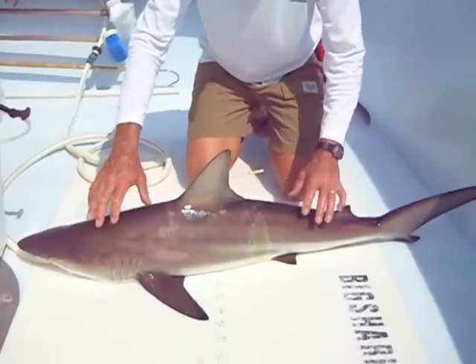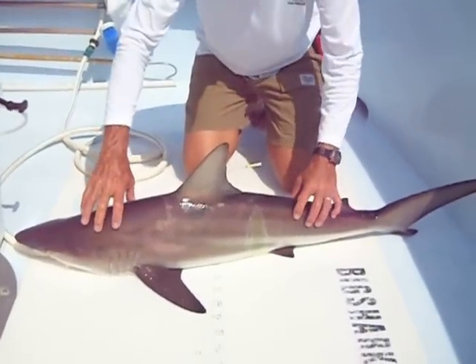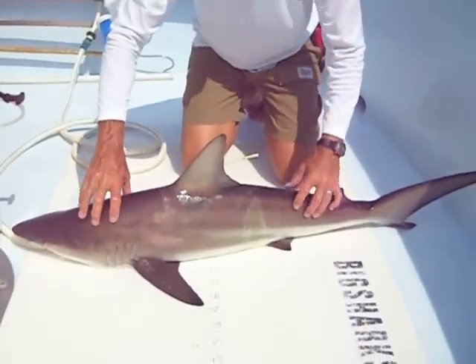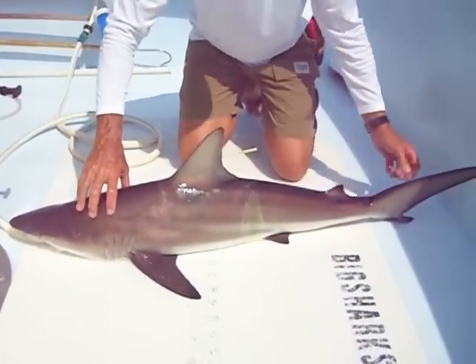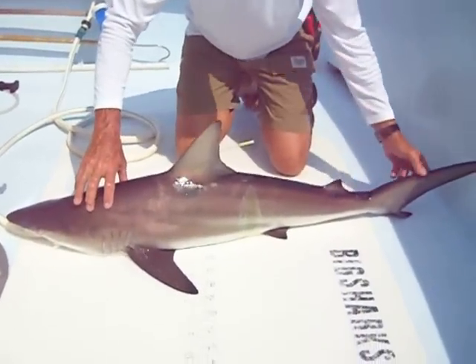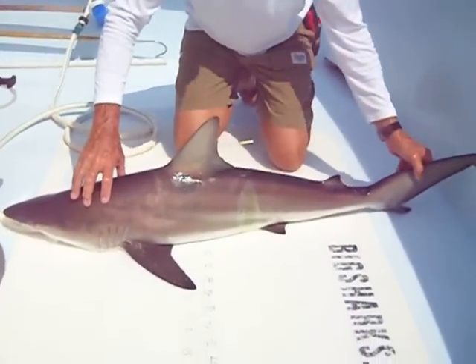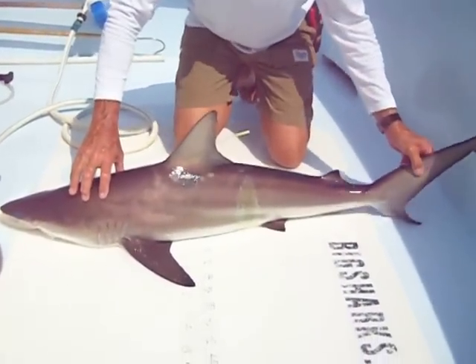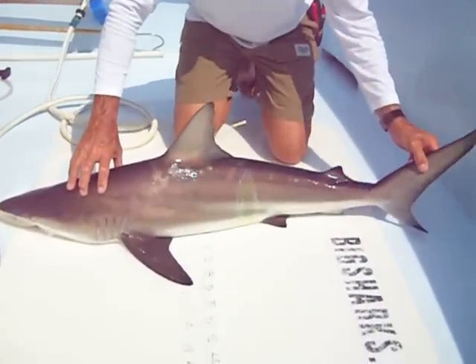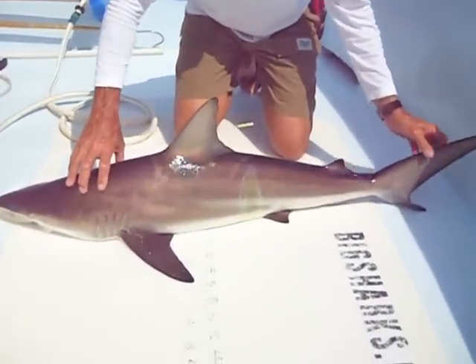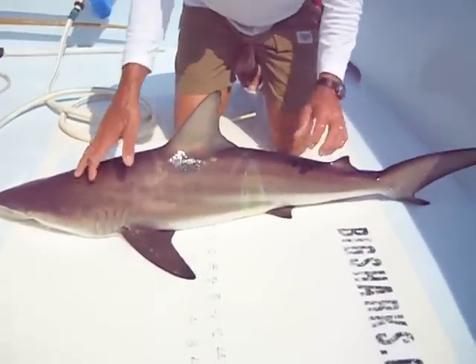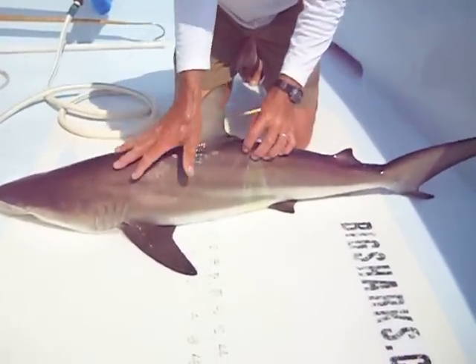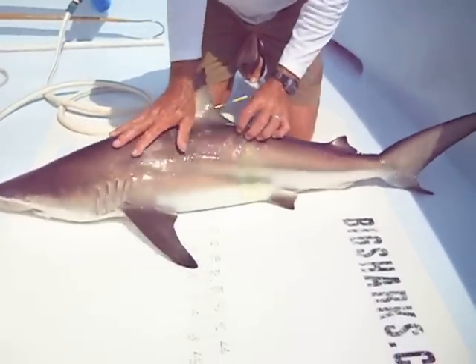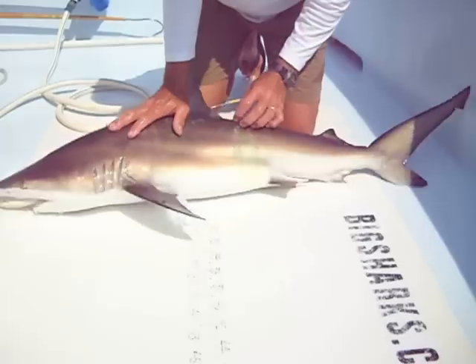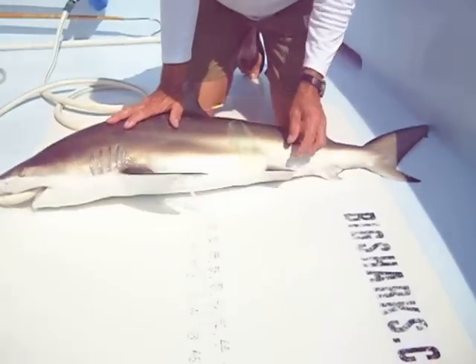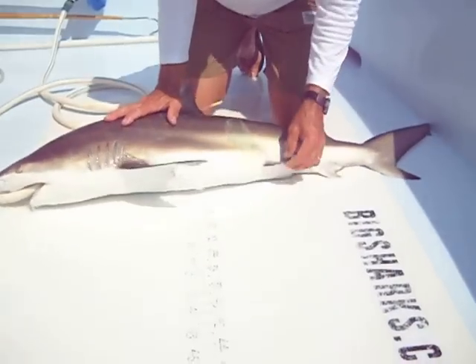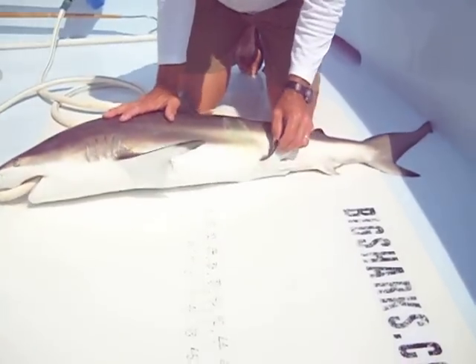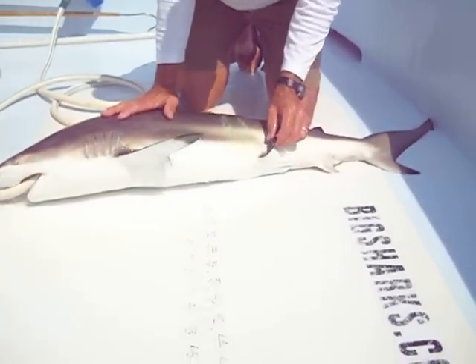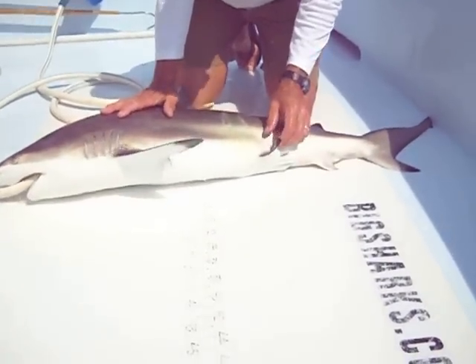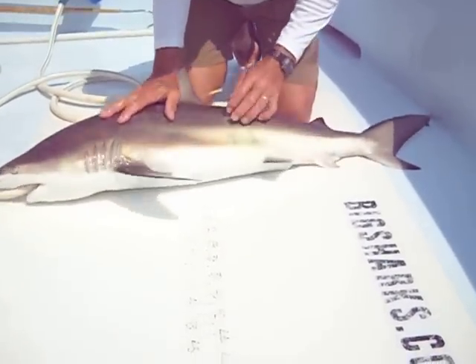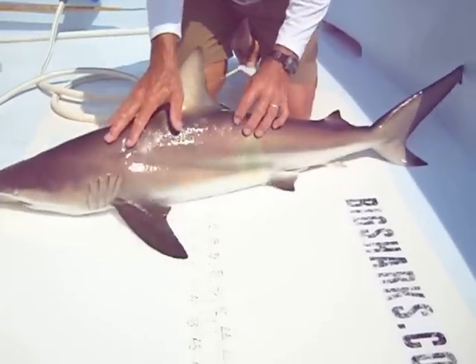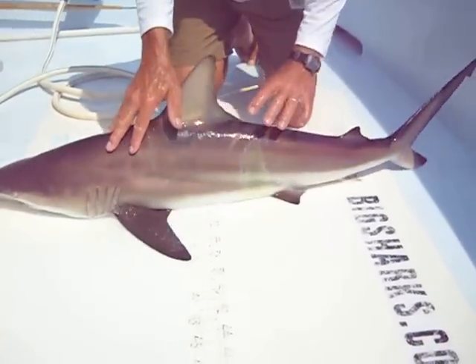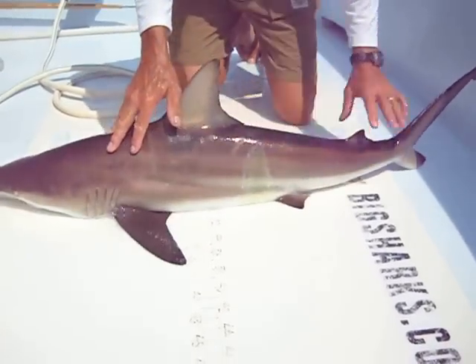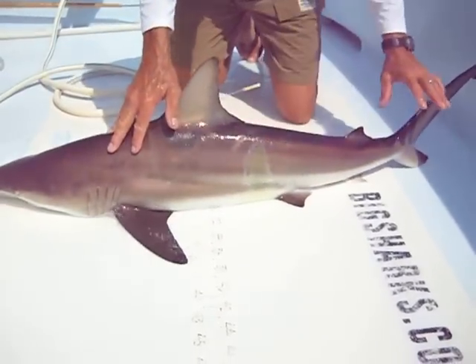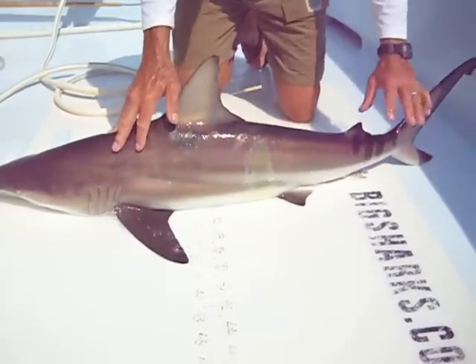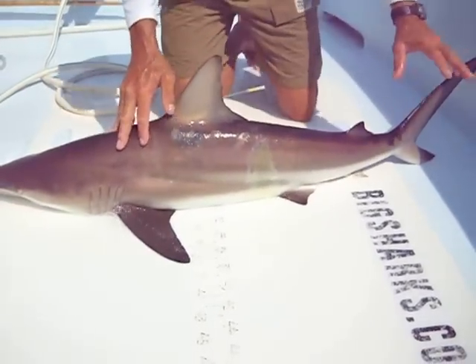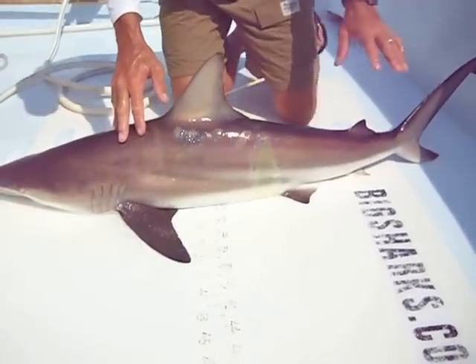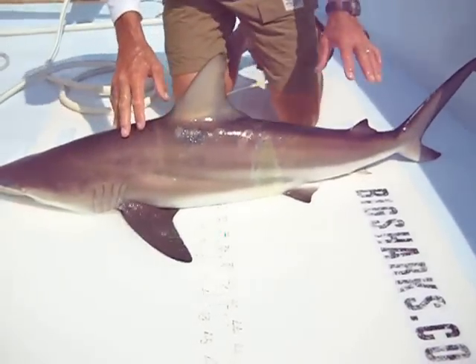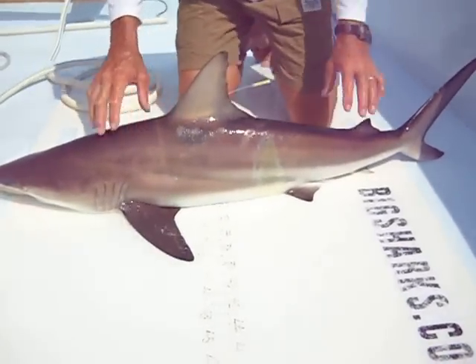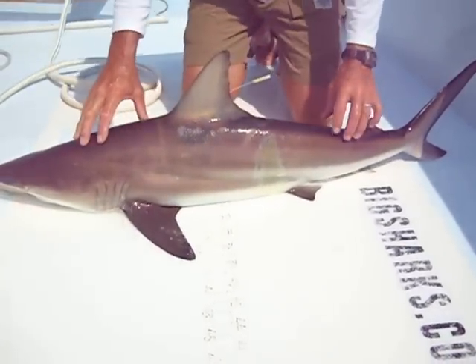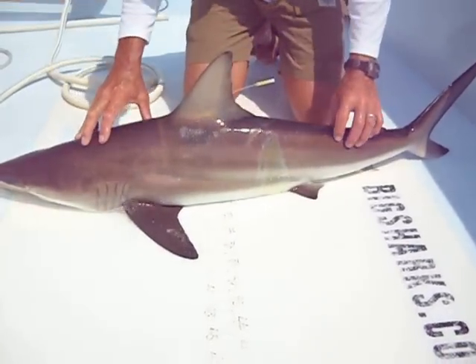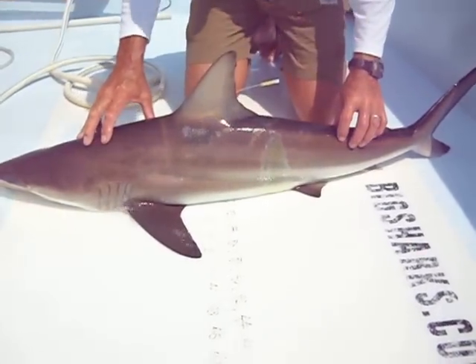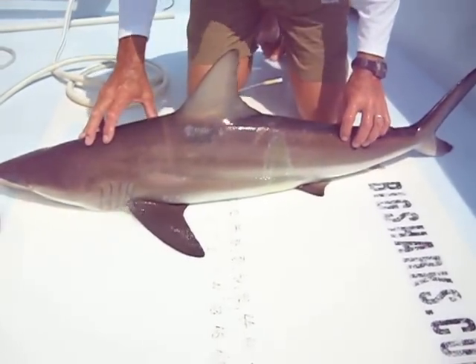Here we have a blacktip shark. This is a male blacktip, a little bit better than four feet long.